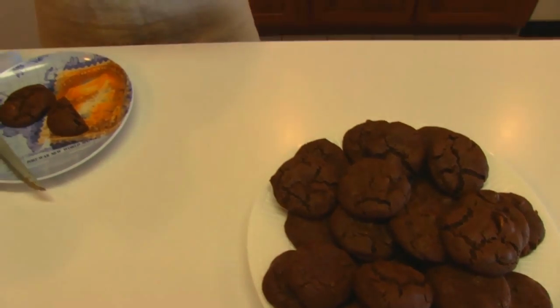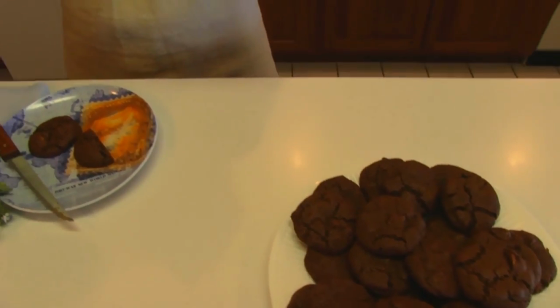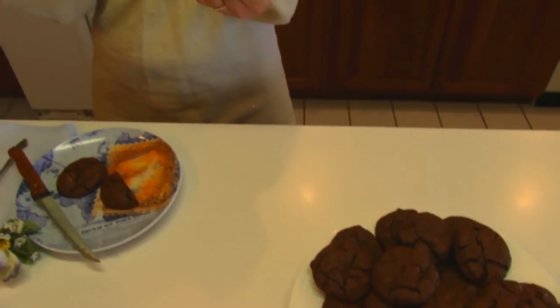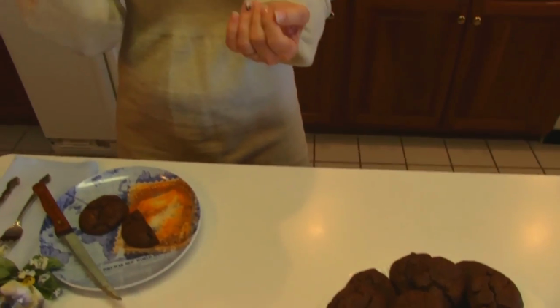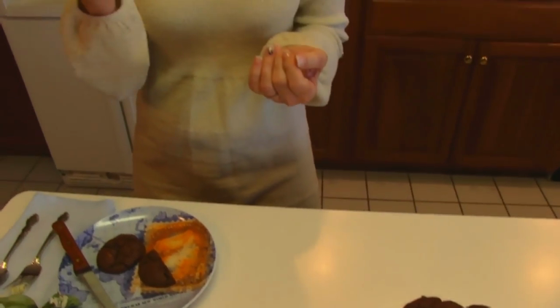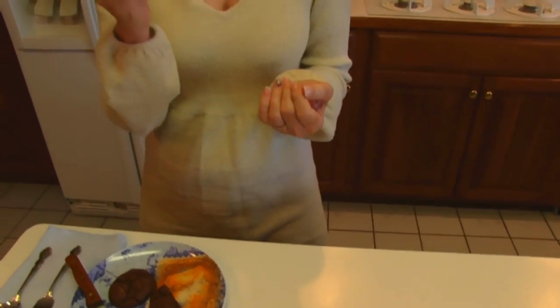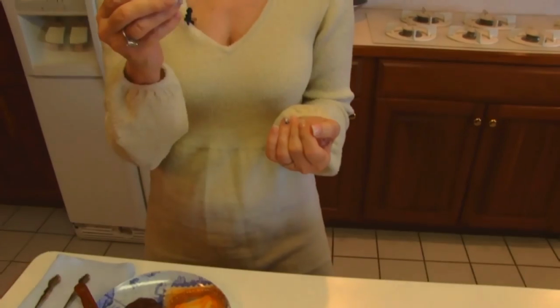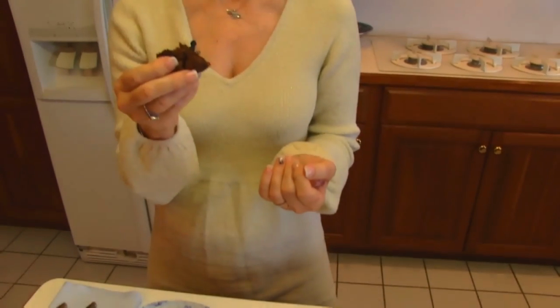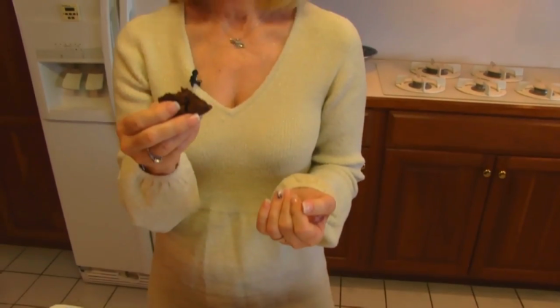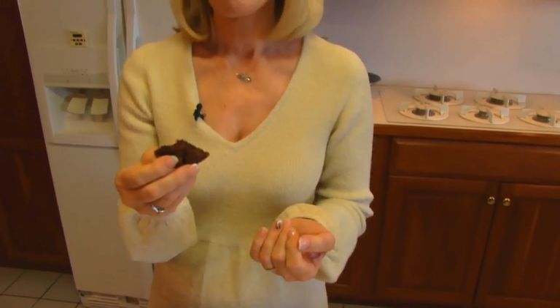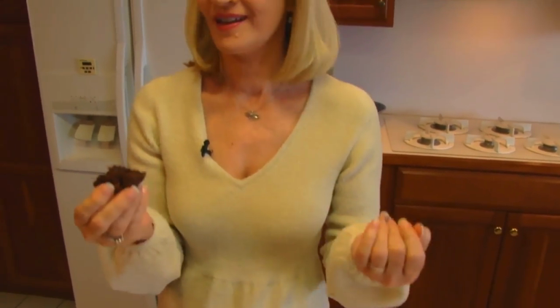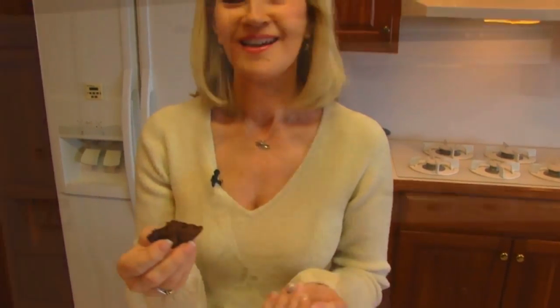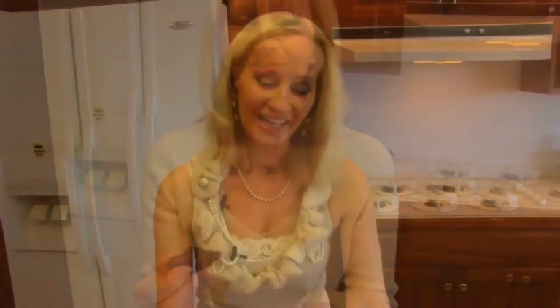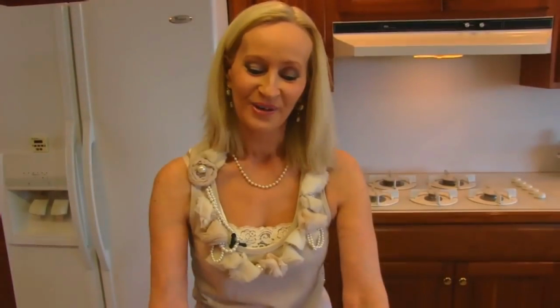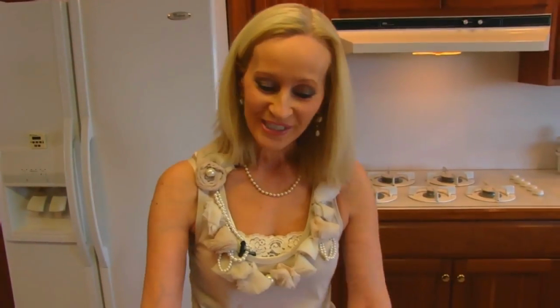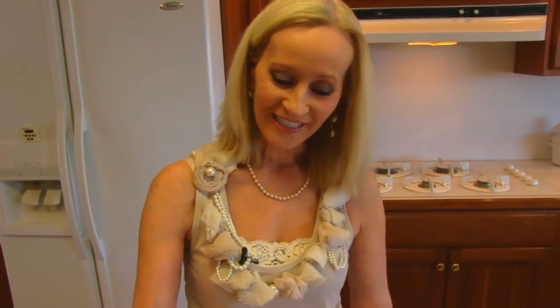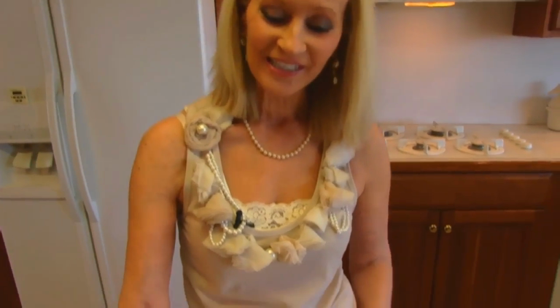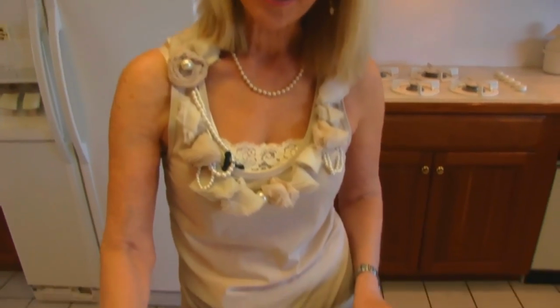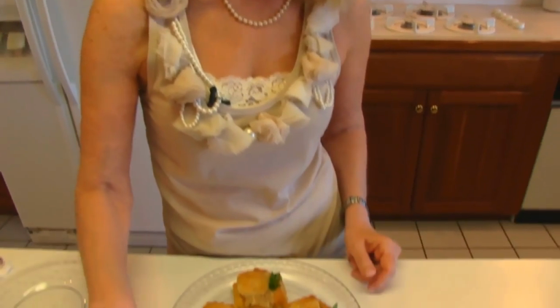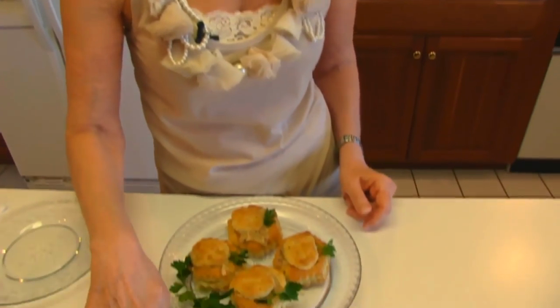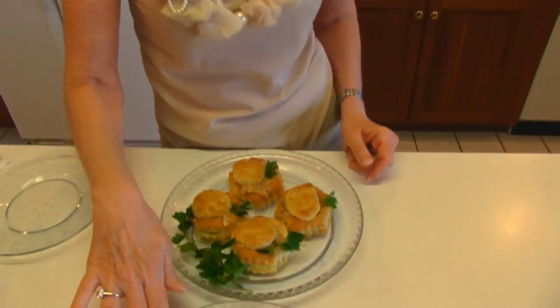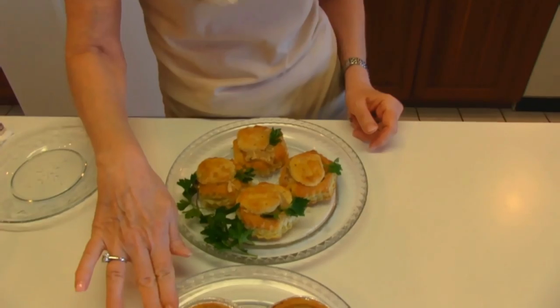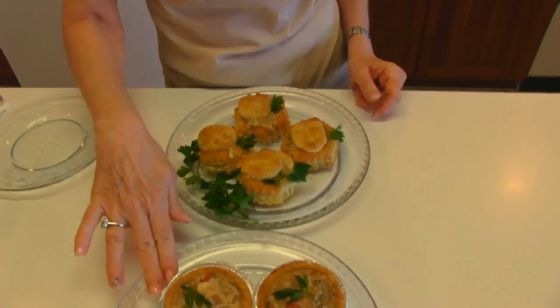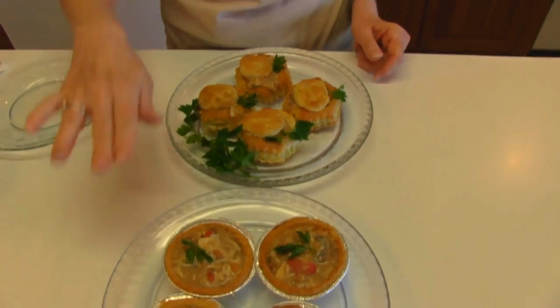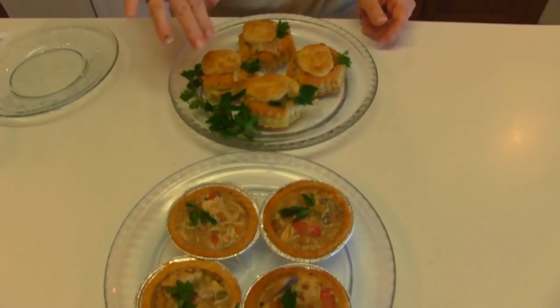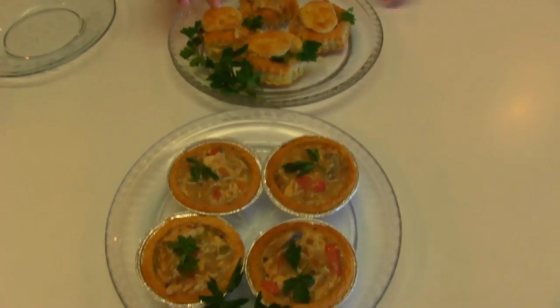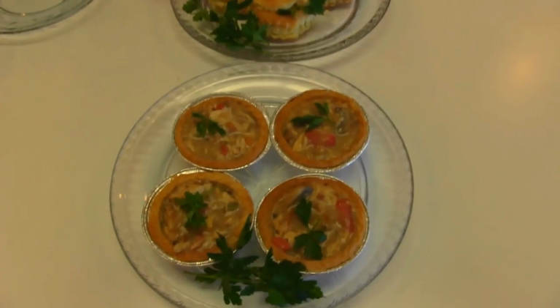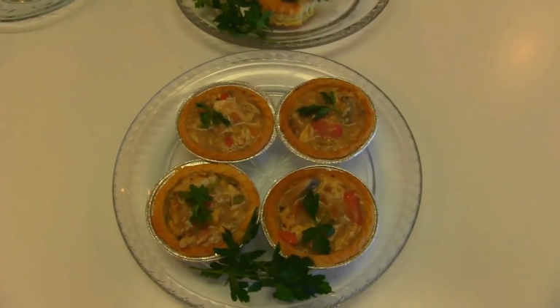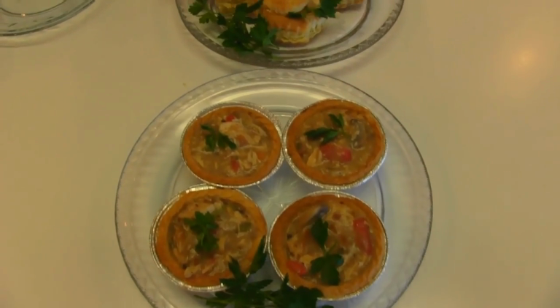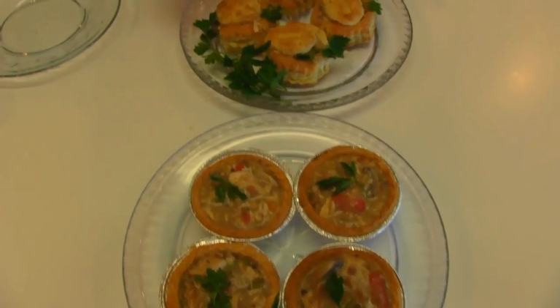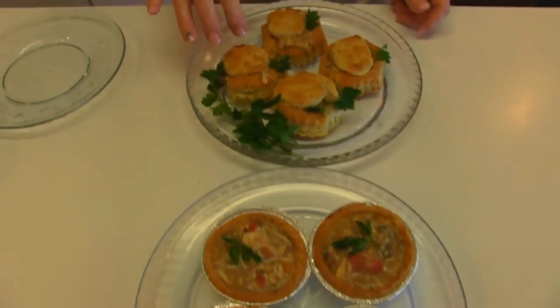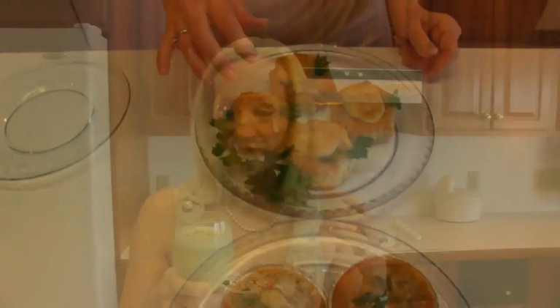This is my cookie for the chocolate lover. Creamed chicken served in pastry shells or puff pastry shells — your choice.